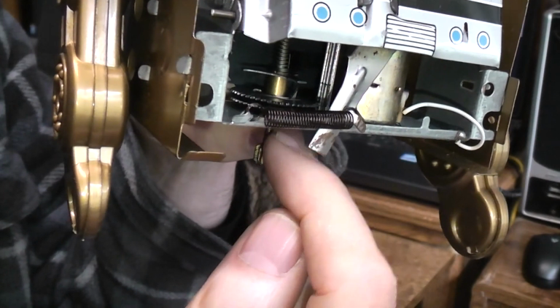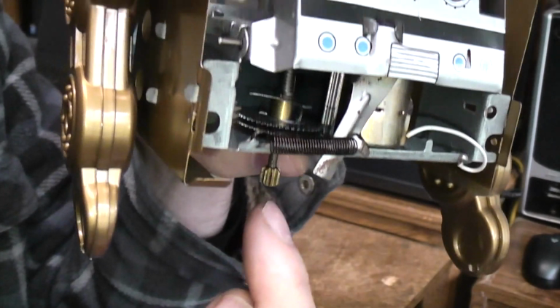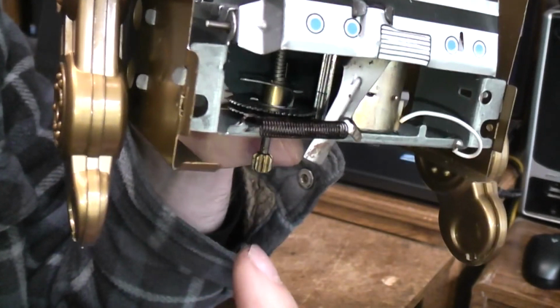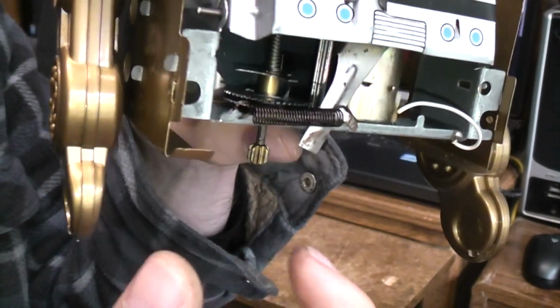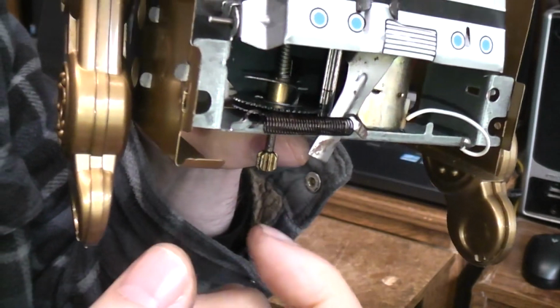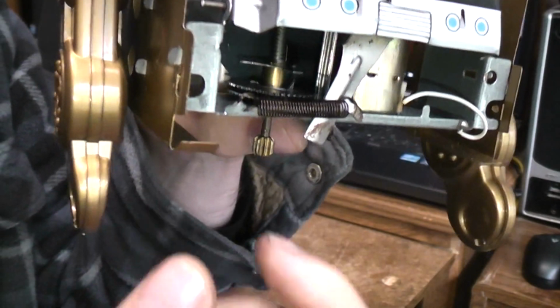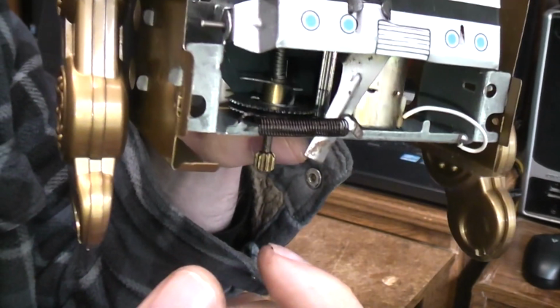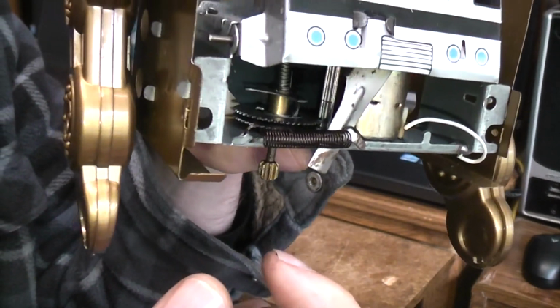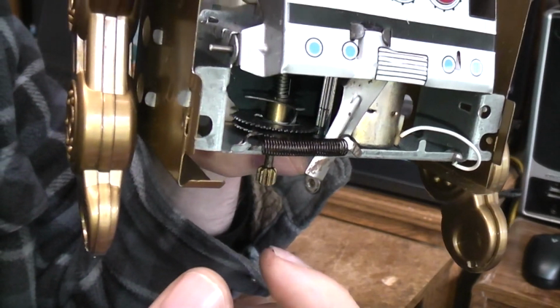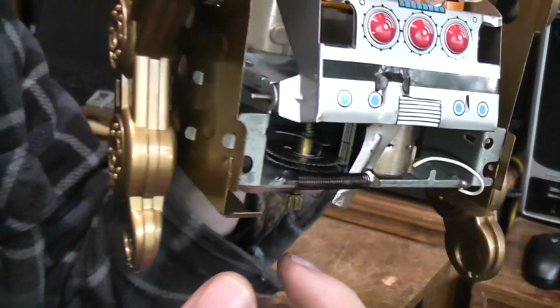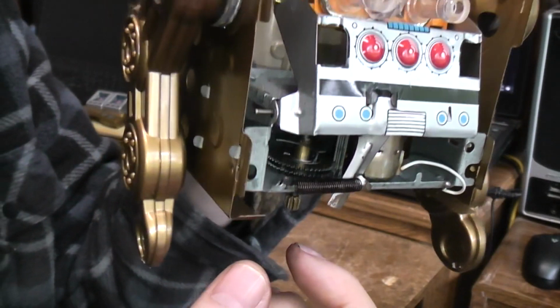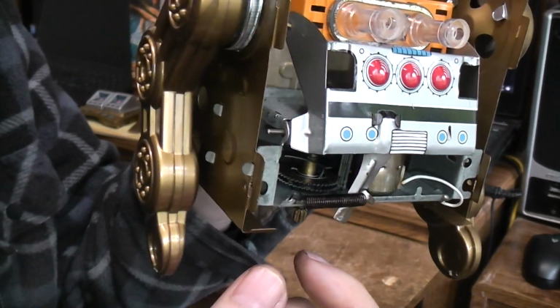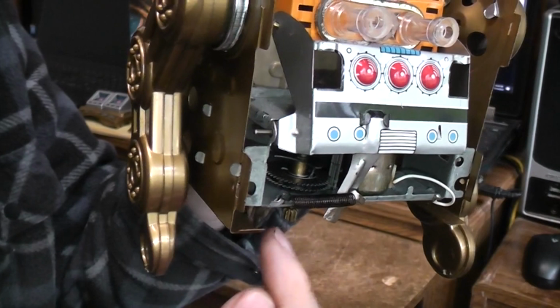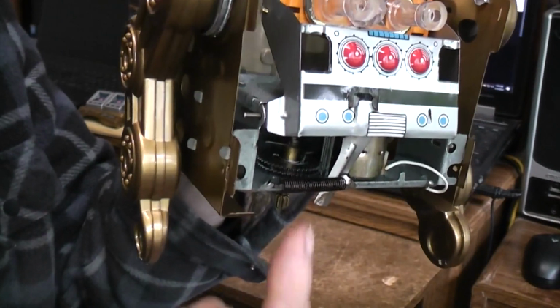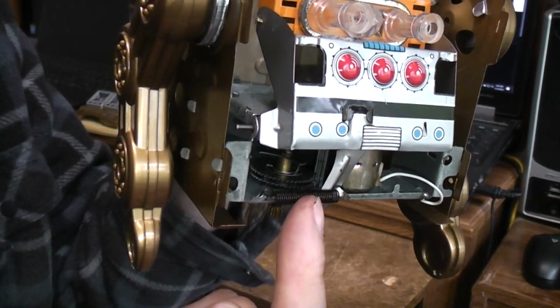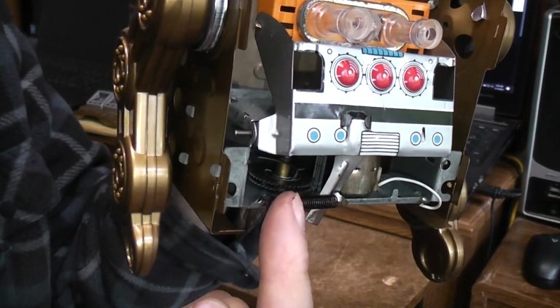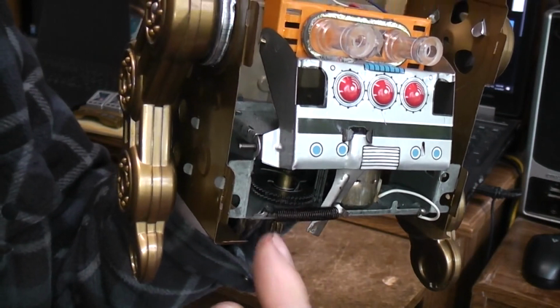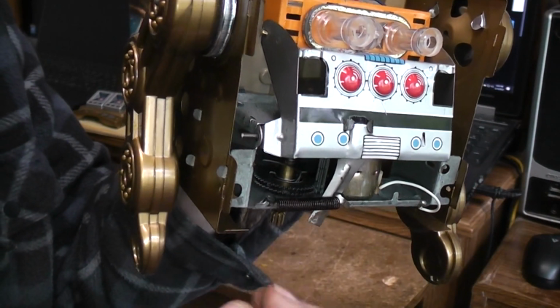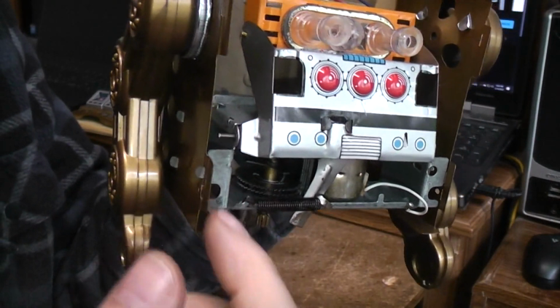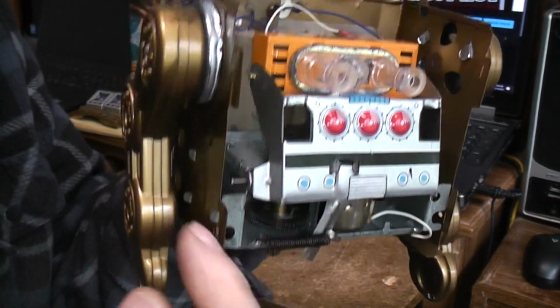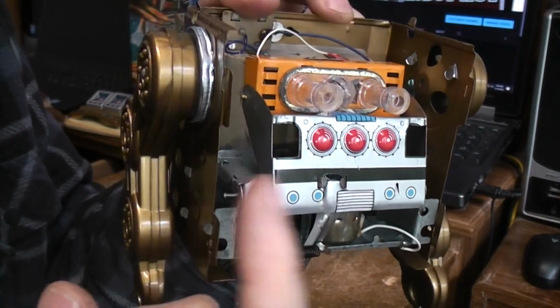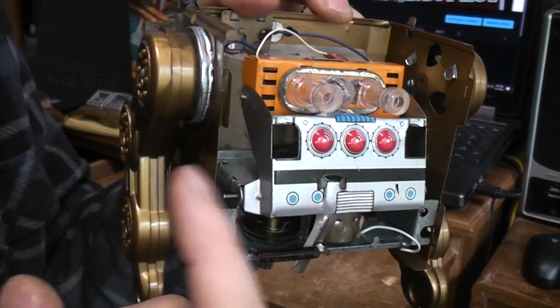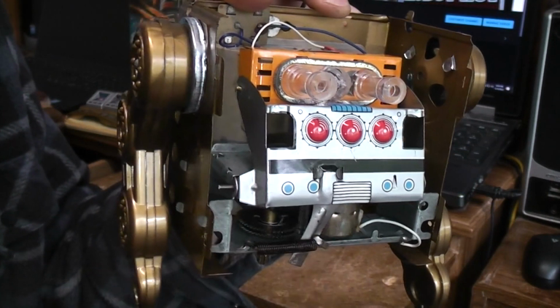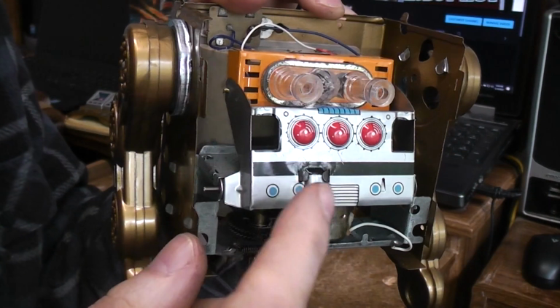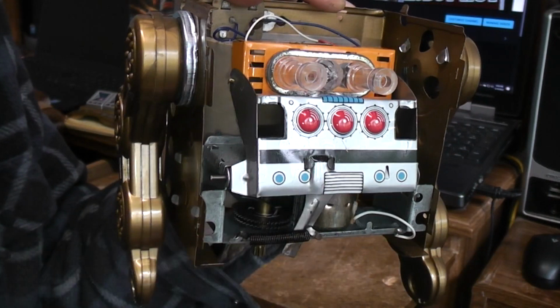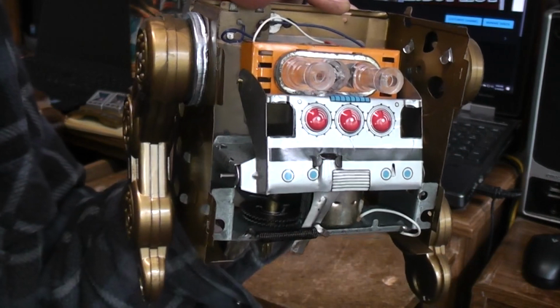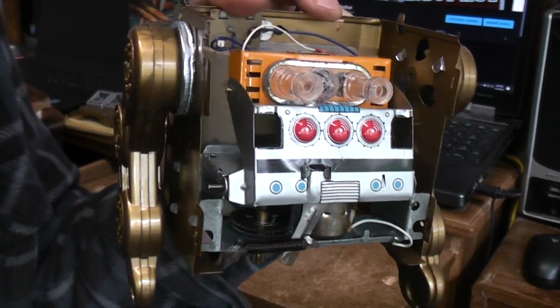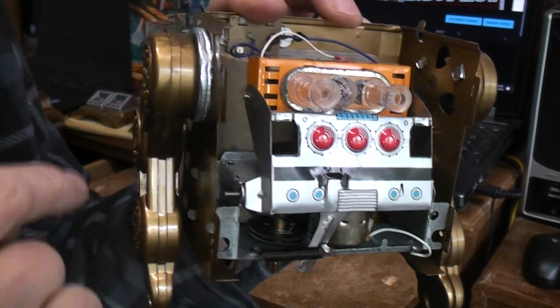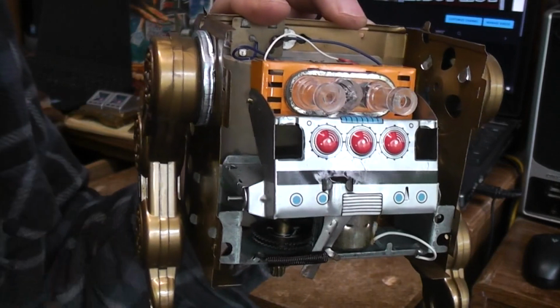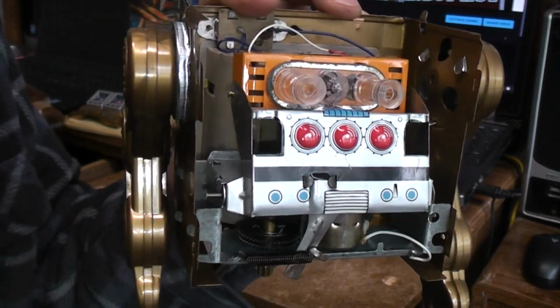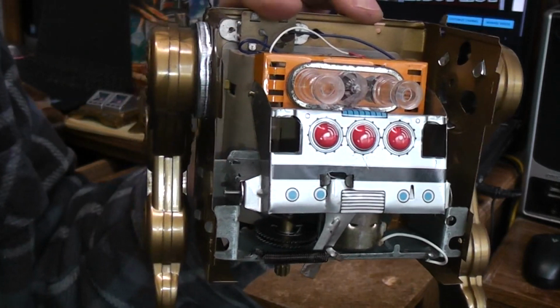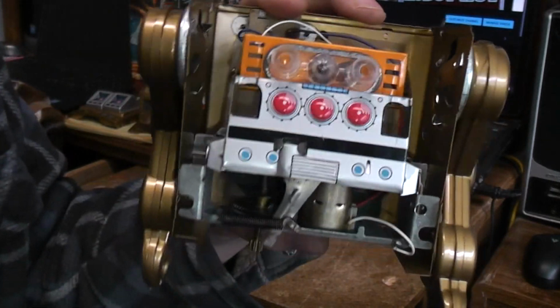When this gear is all the way down it's going to engage the leg walking mechanism, and when the gear is all the way up it's going to engage the Rotomatic and door opening mechanism, which I'll show you on the next piece over.